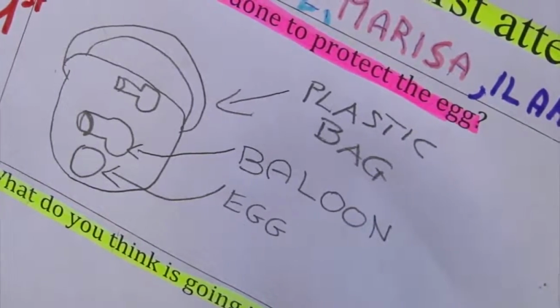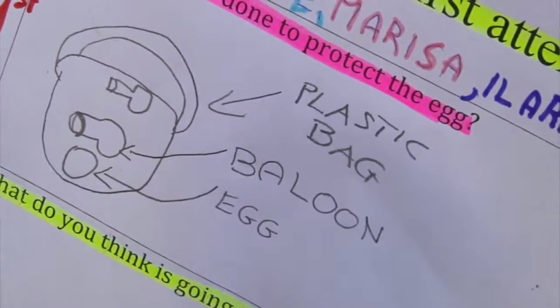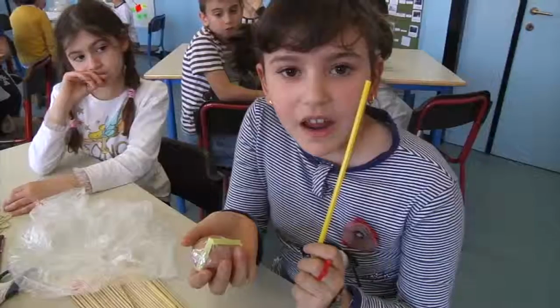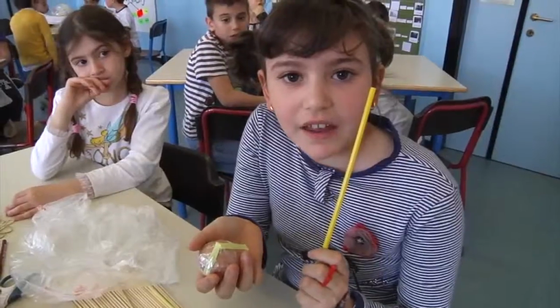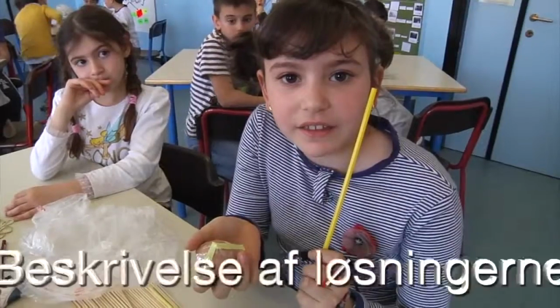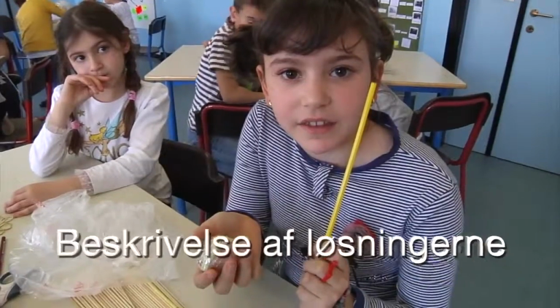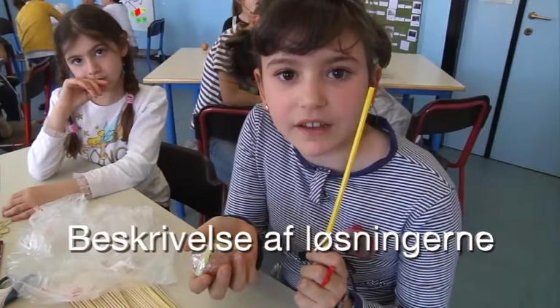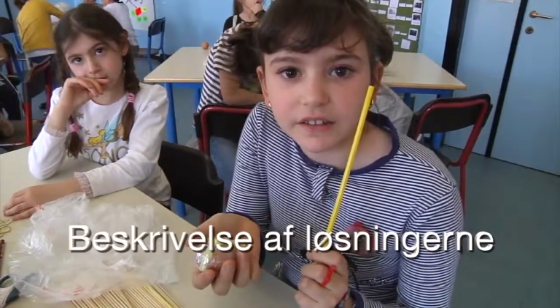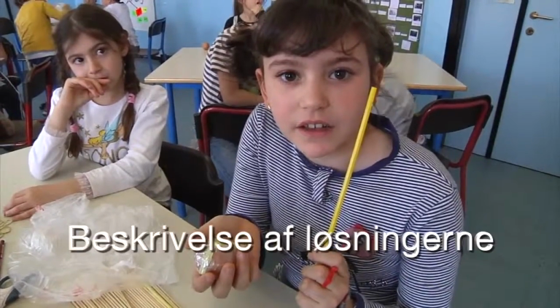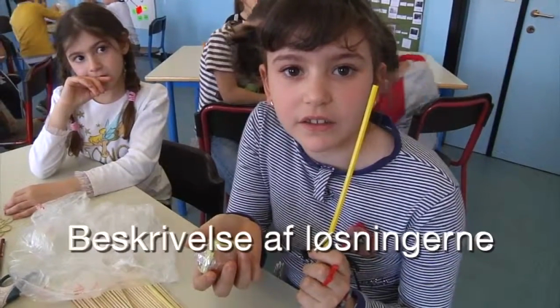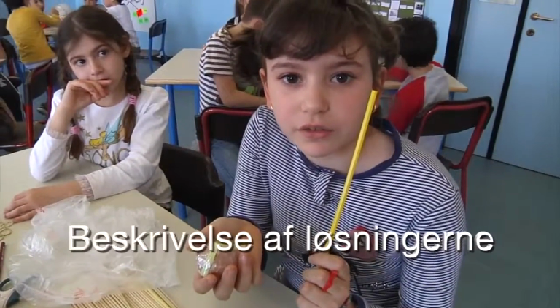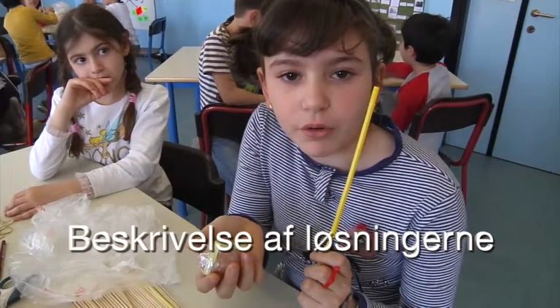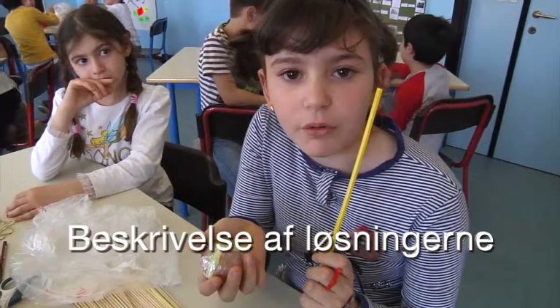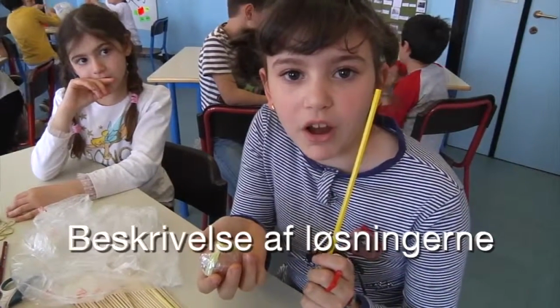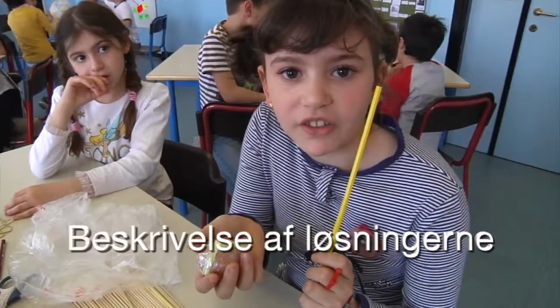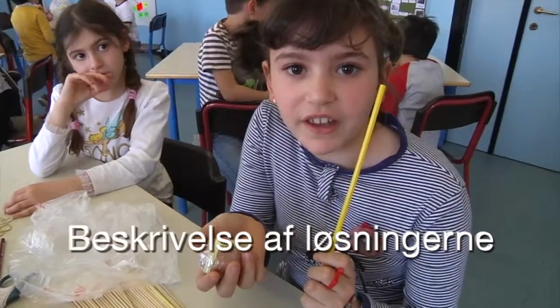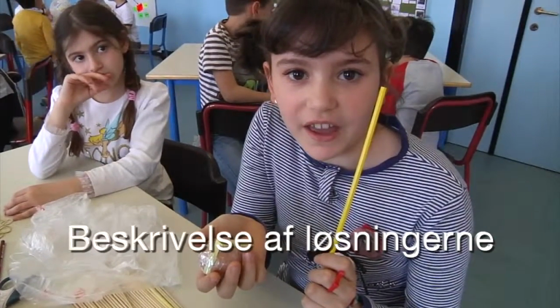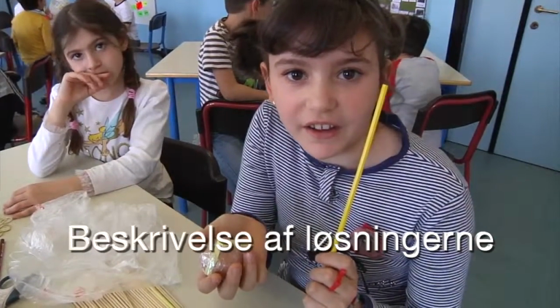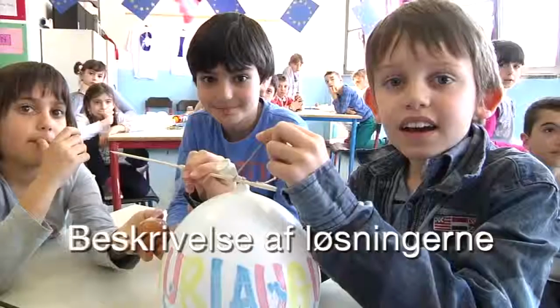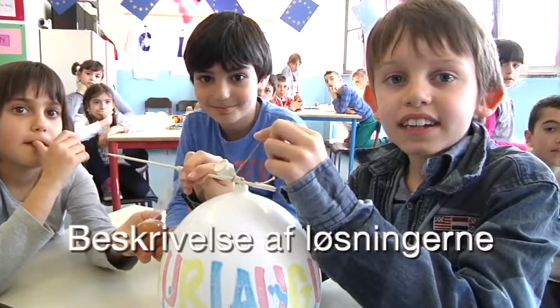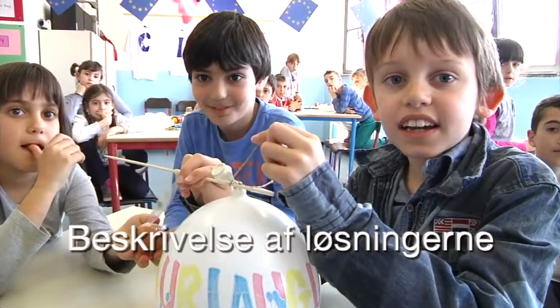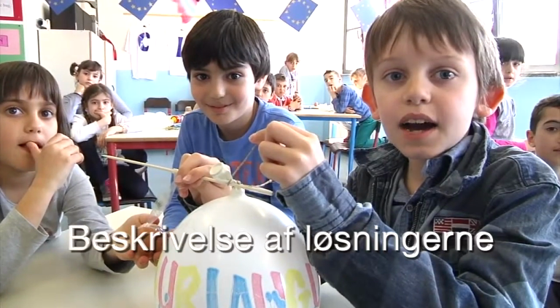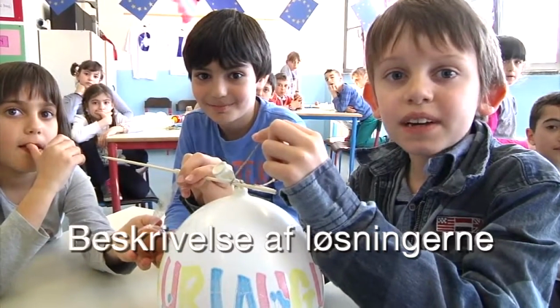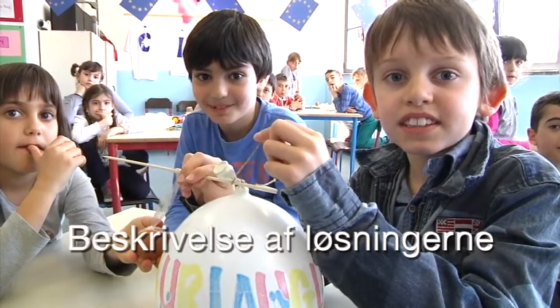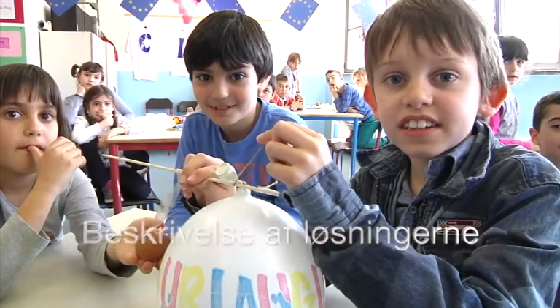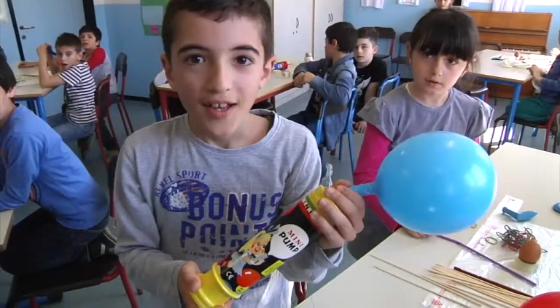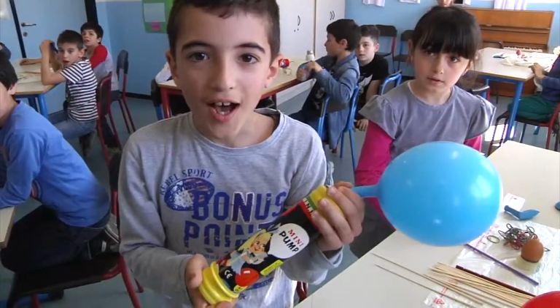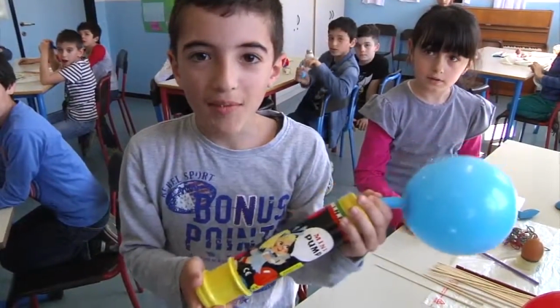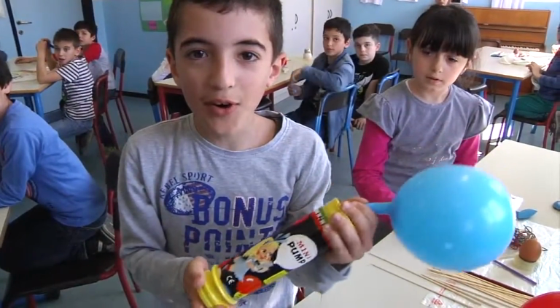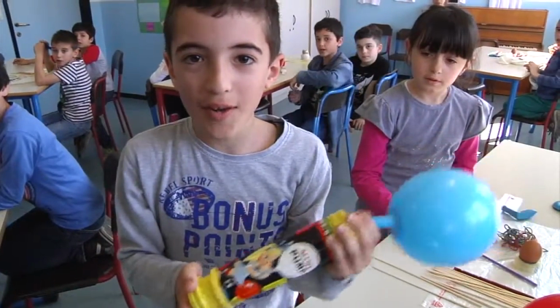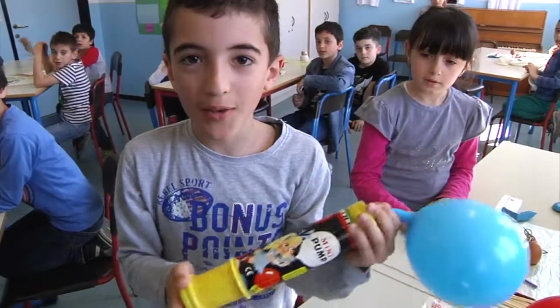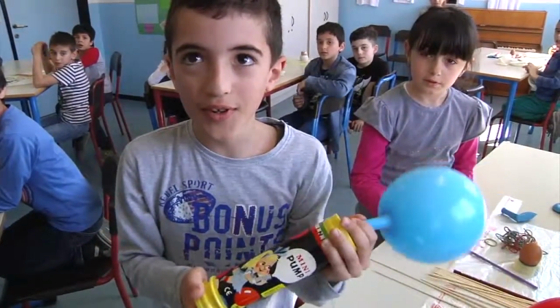I stick the straw on the egg. I tie up a stick. I blow a balloon.